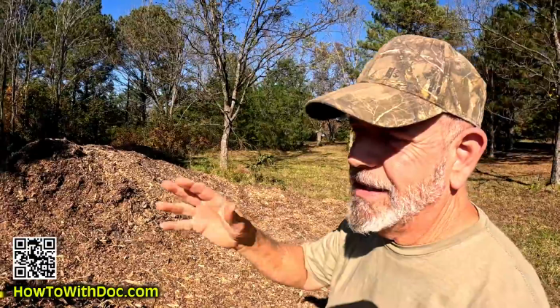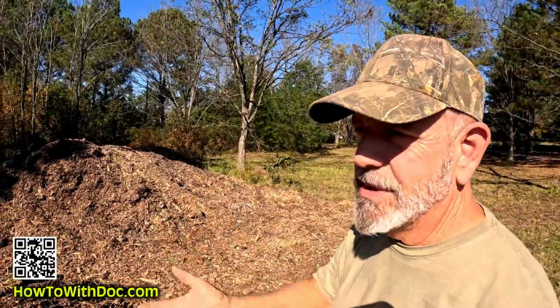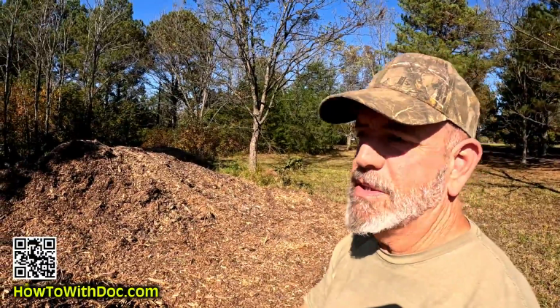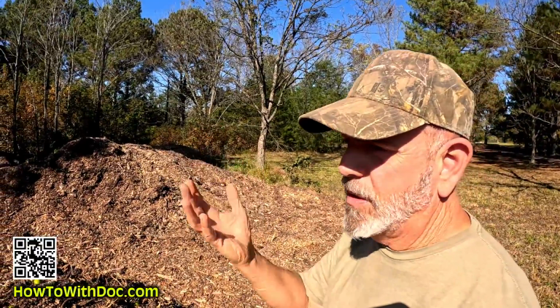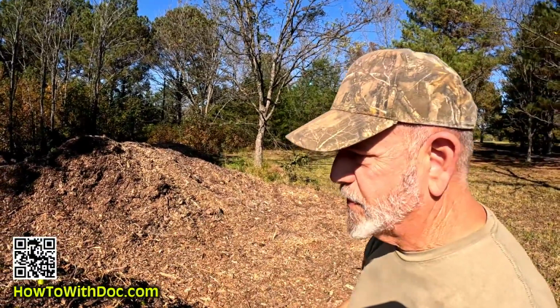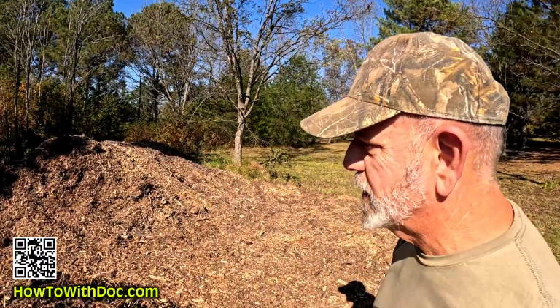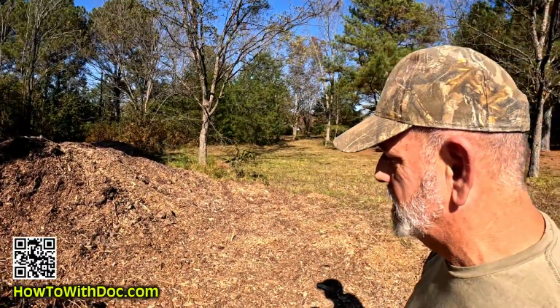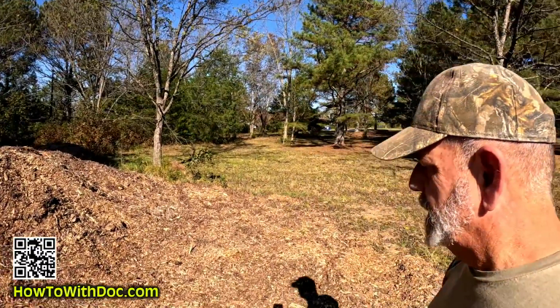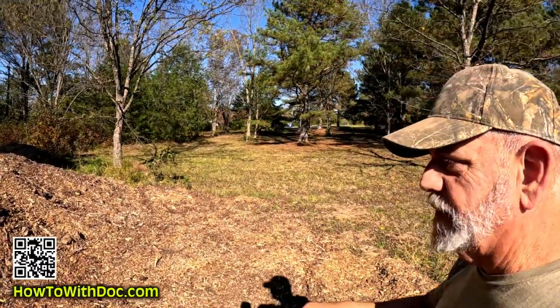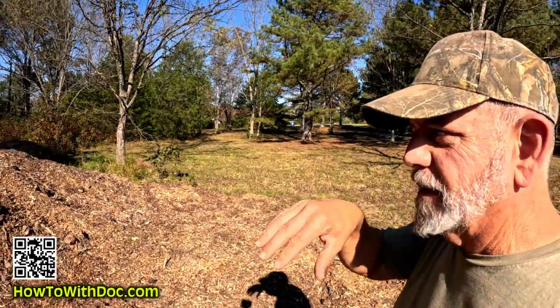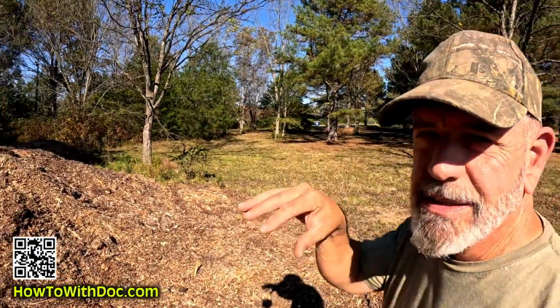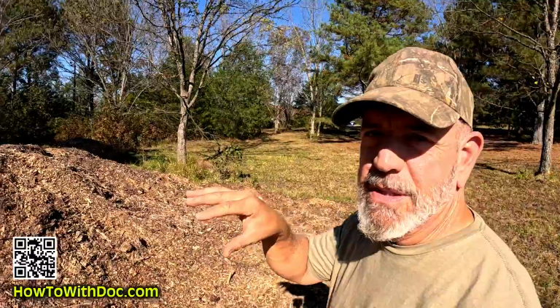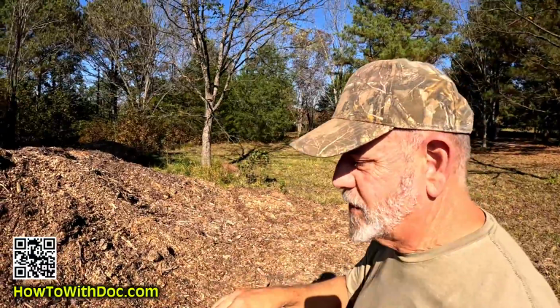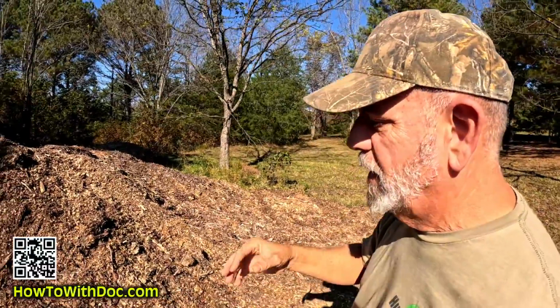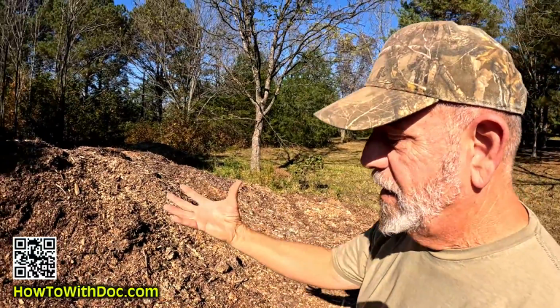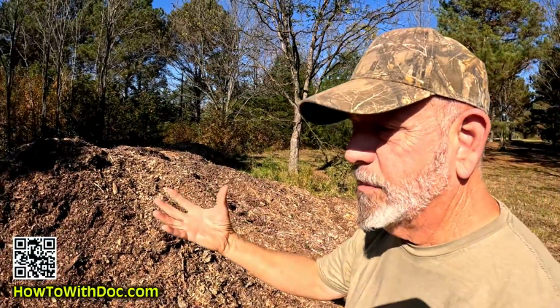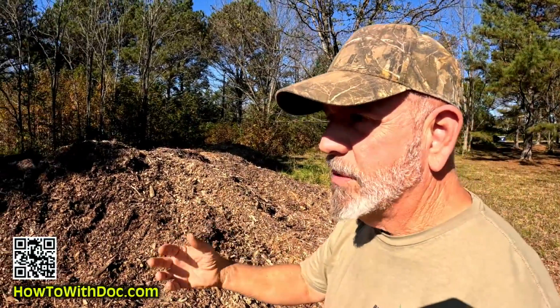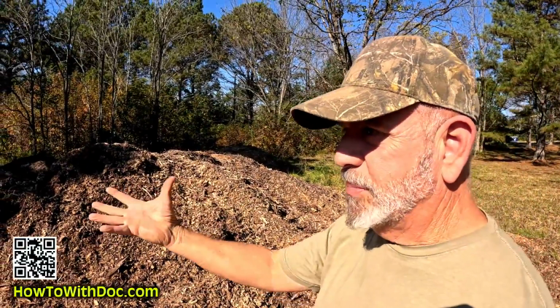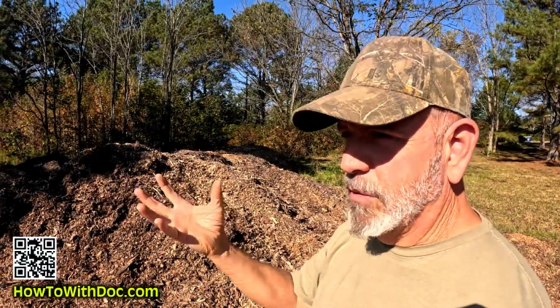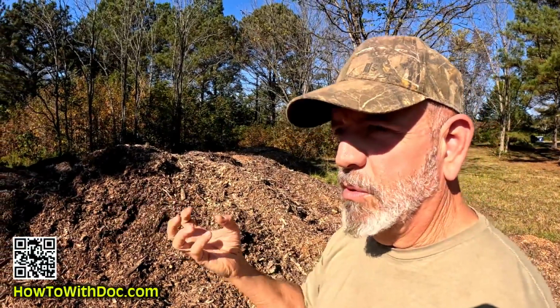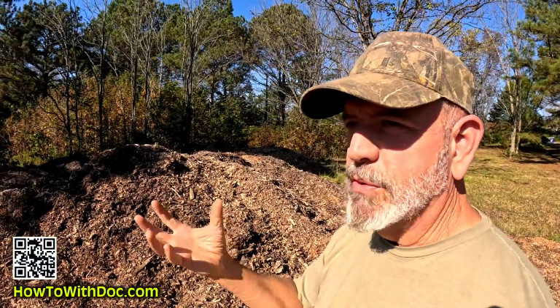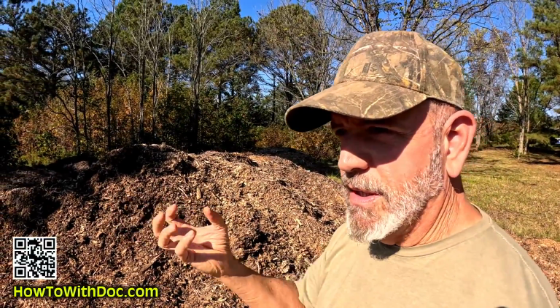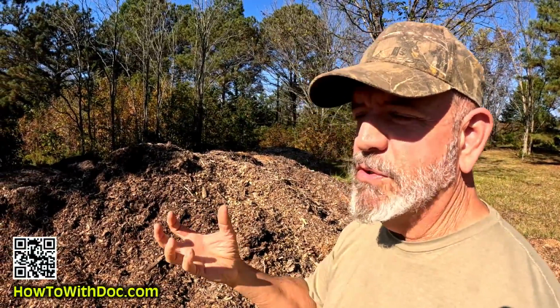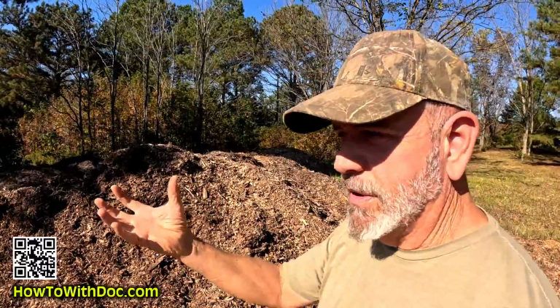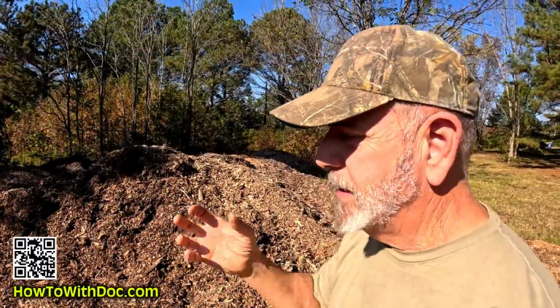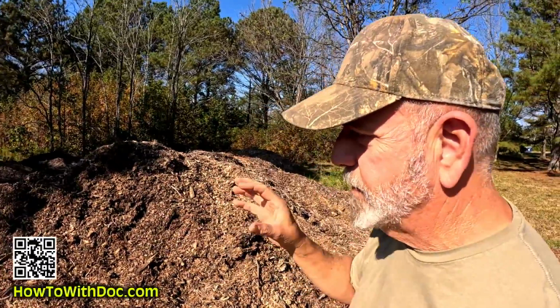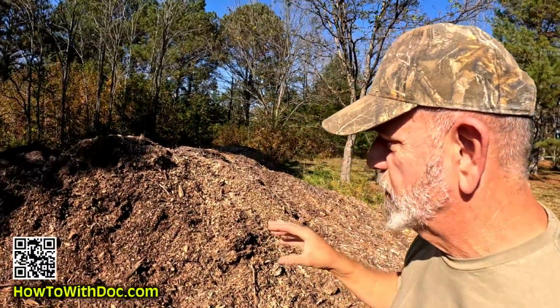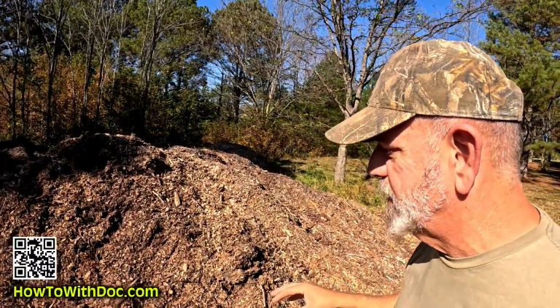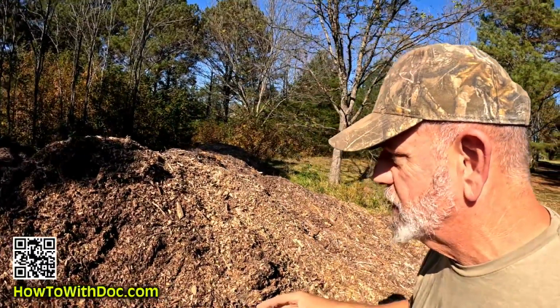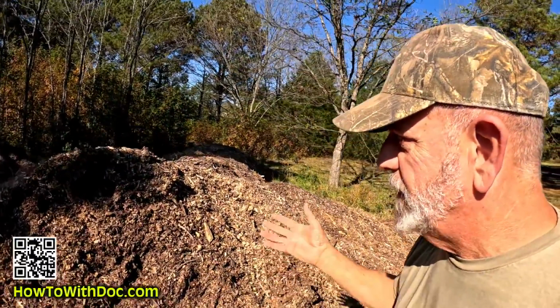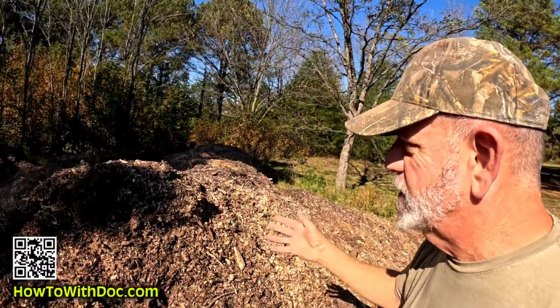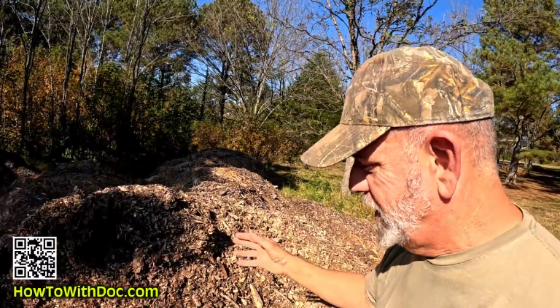I'm not talking about top dressing — putting wood chips on top of your soil is not an issue; it's not going to suck up all your nutrients. But if you start to mix this inside your soil, it will temporarily deplete and pull nutrients, moisture, and everything else from your soil so it can decompose.